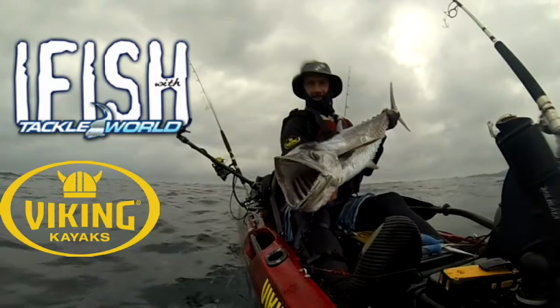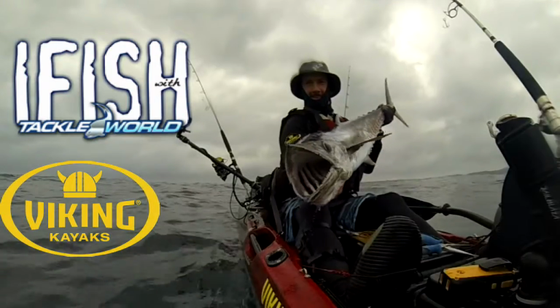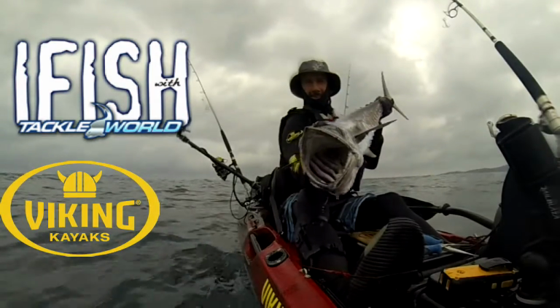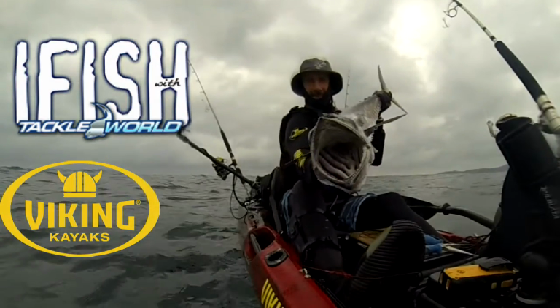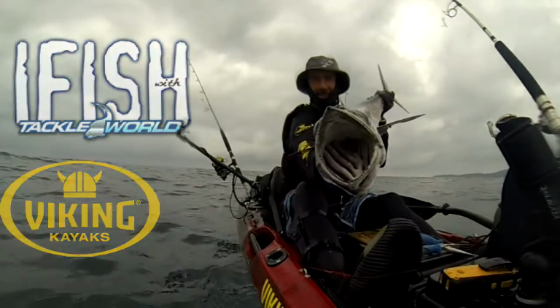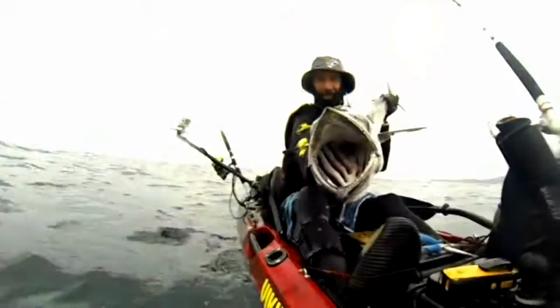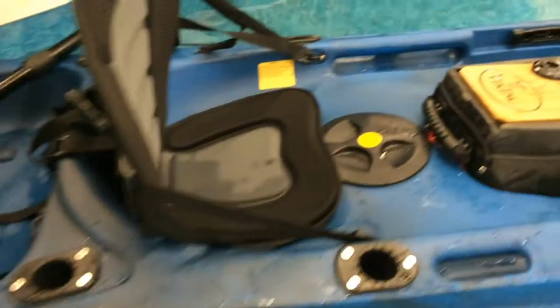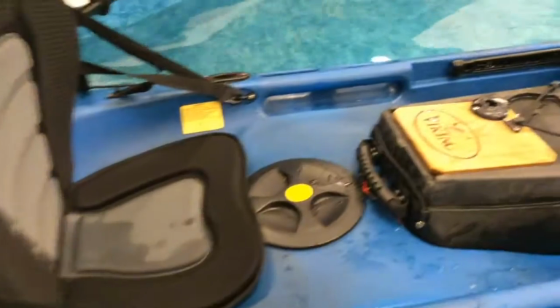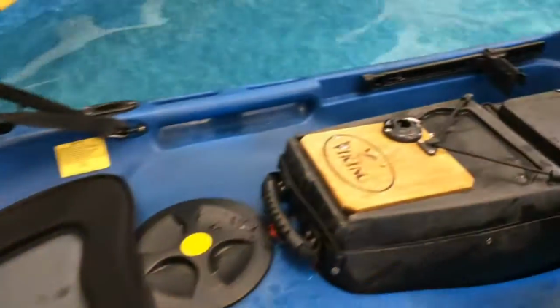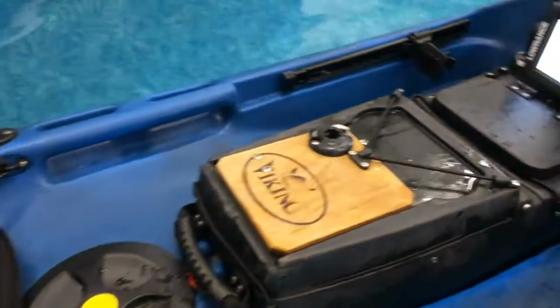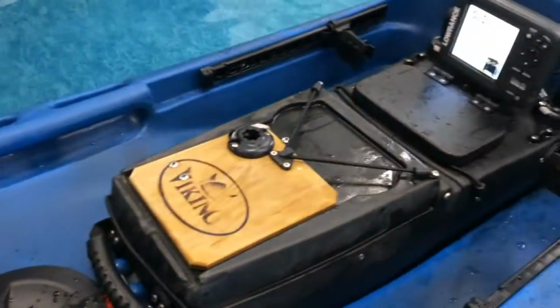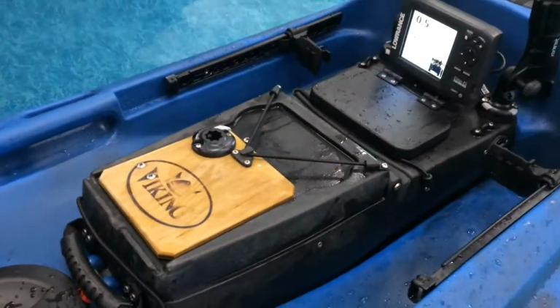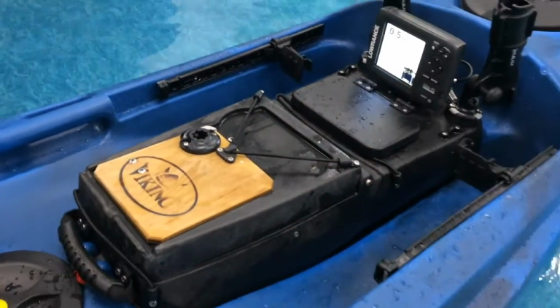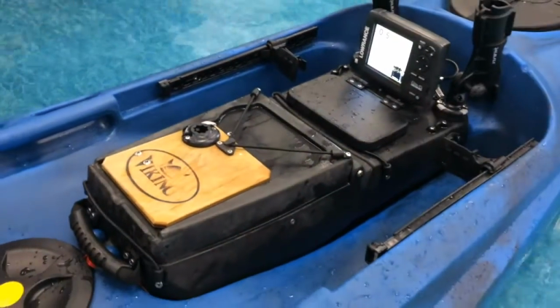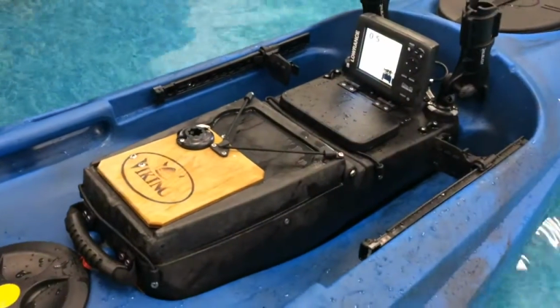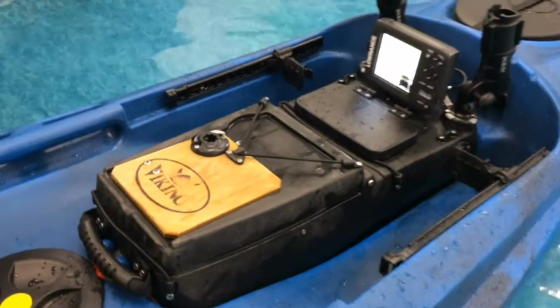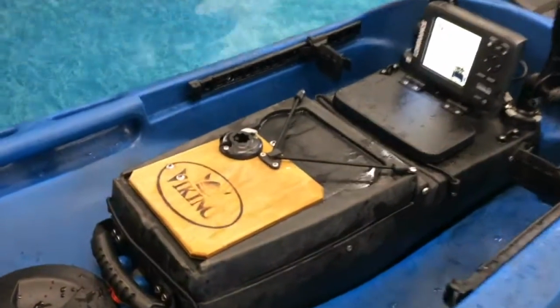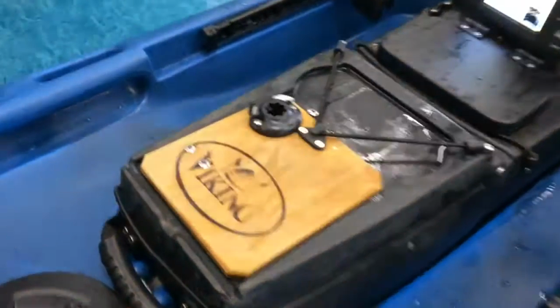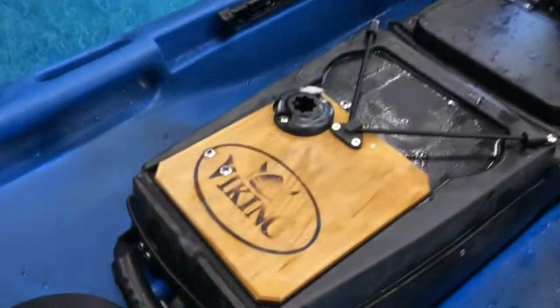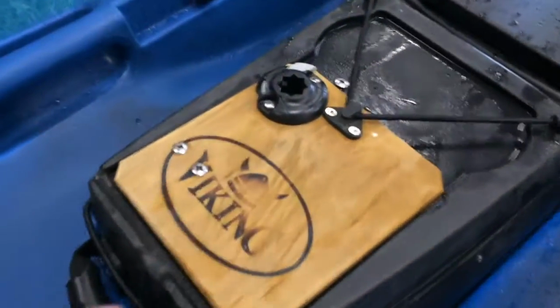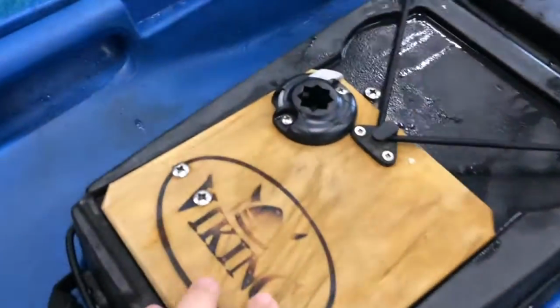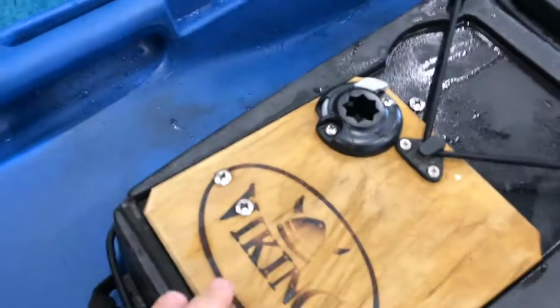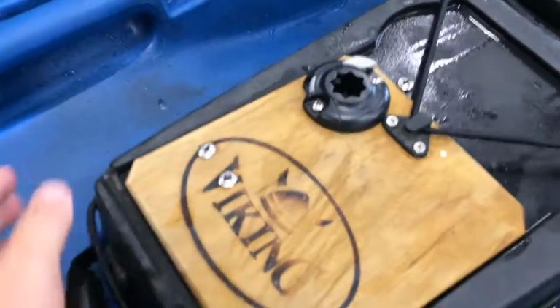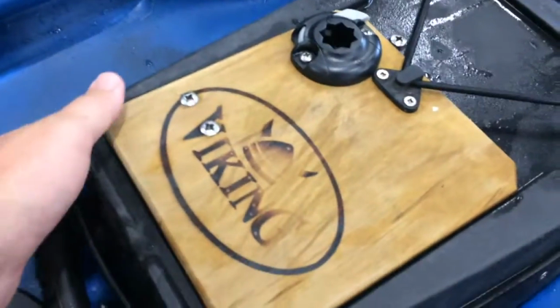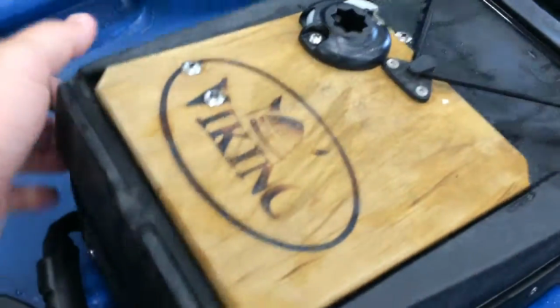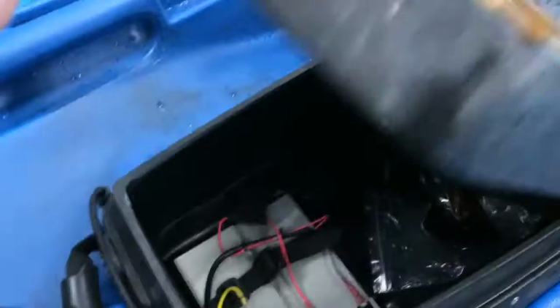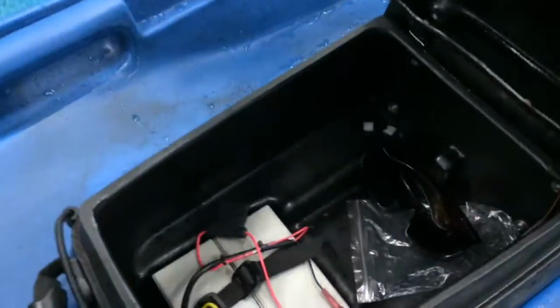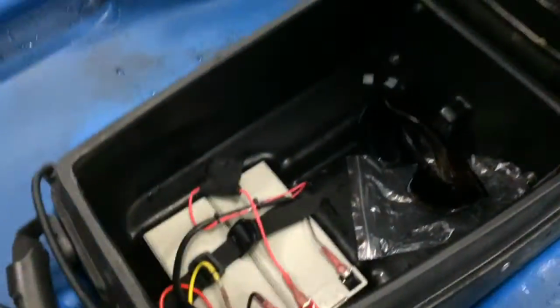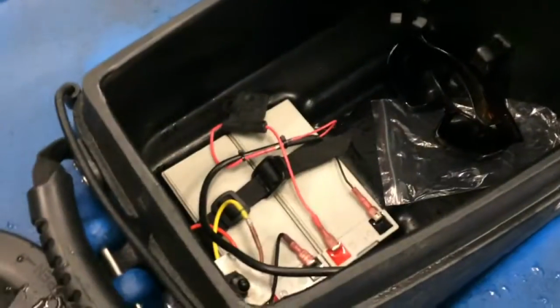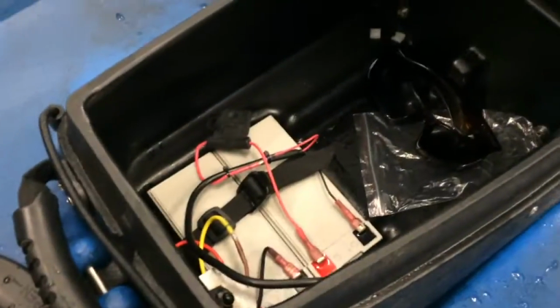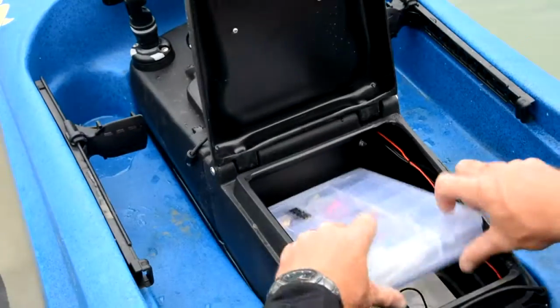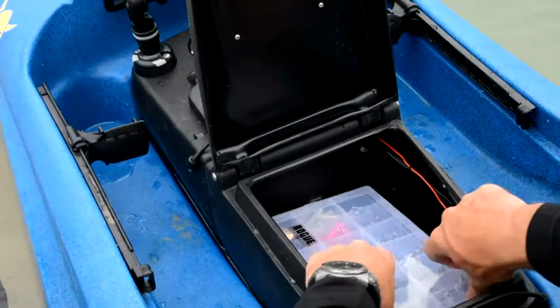I'm about to show you something very very cool. This is called a Twin Tackle Pod — that's why I love this product. Have a look here. That's why I want to do some bait fishing. This is my tackle pod. All the fishing gear goes in there.